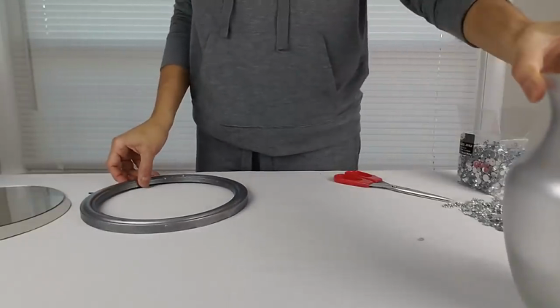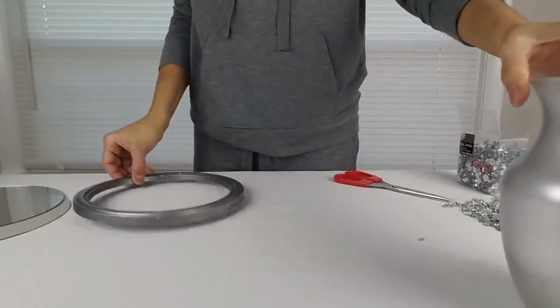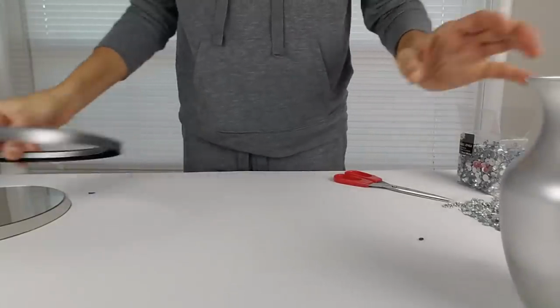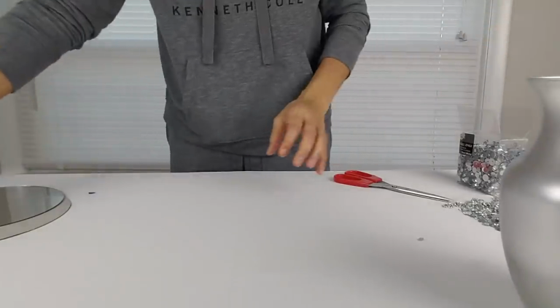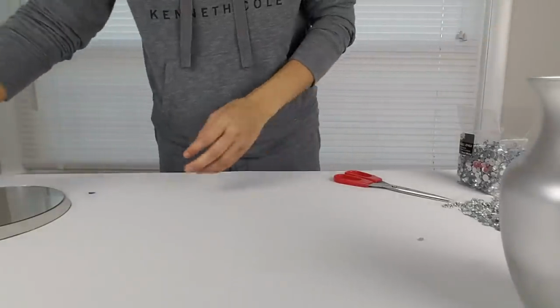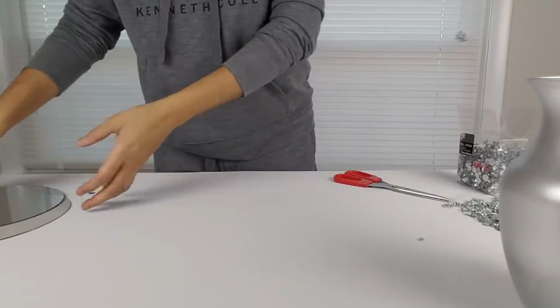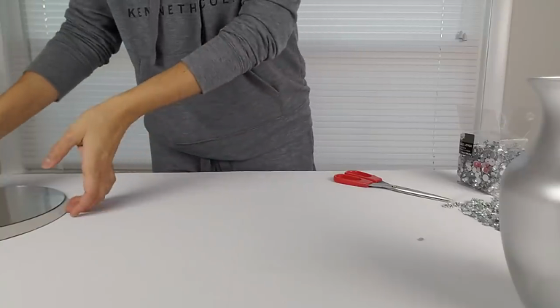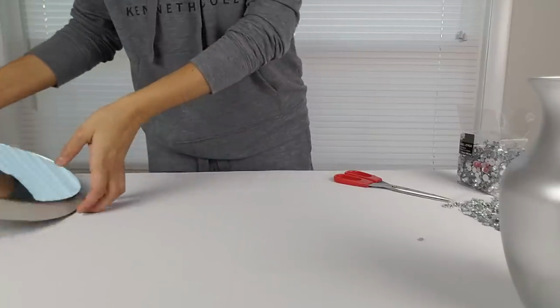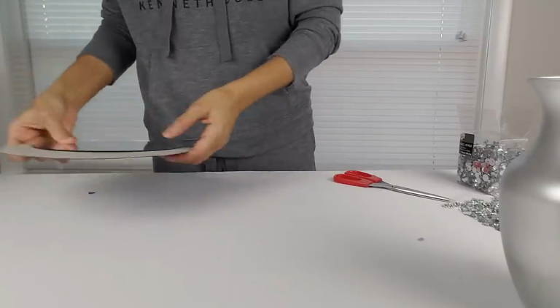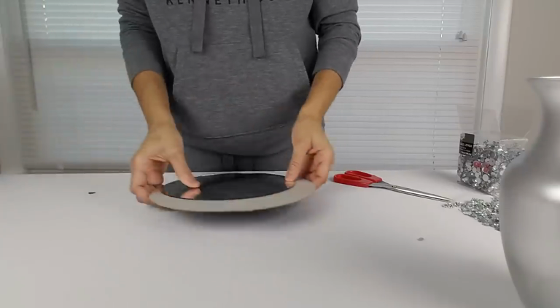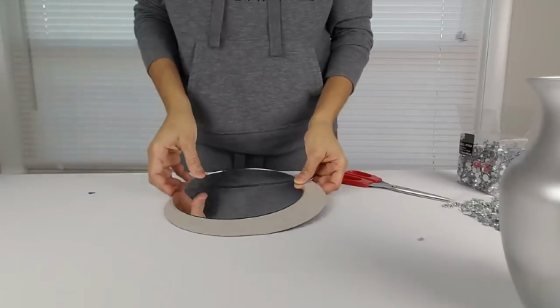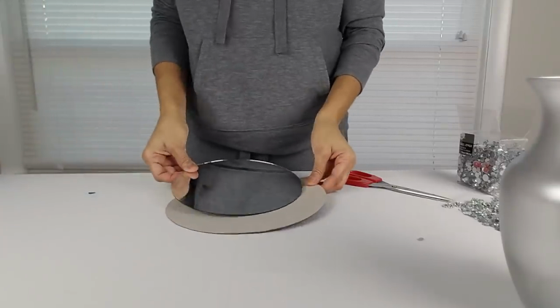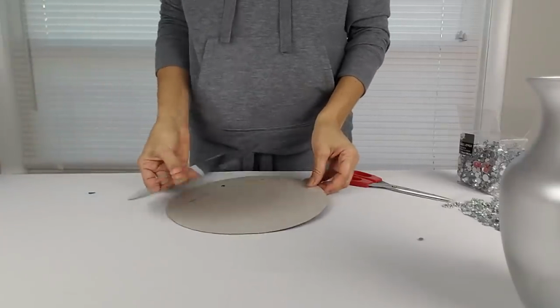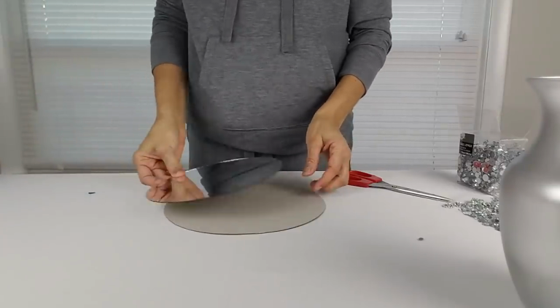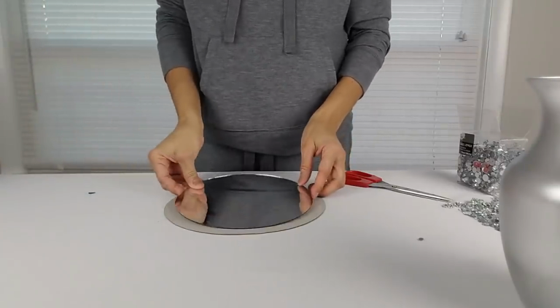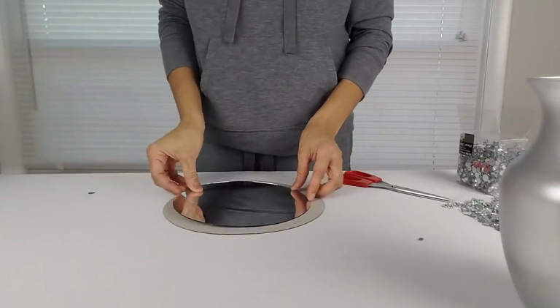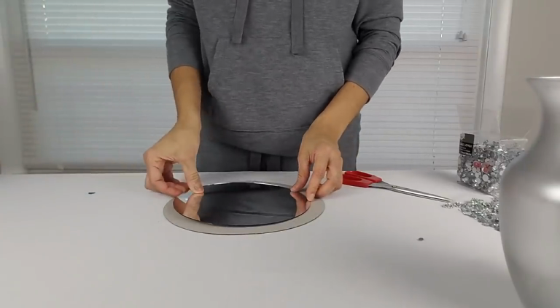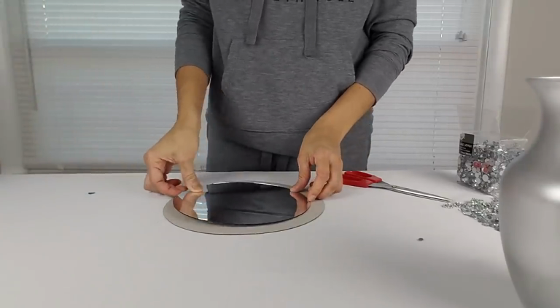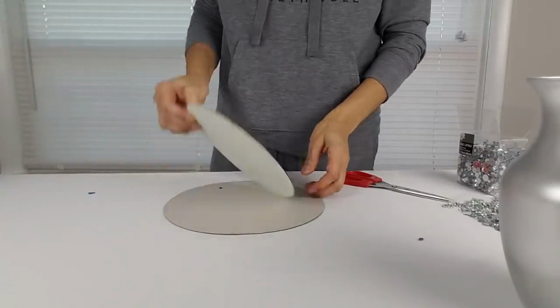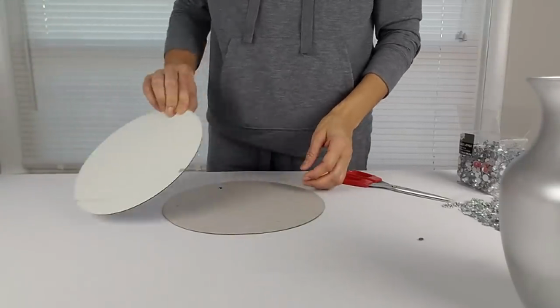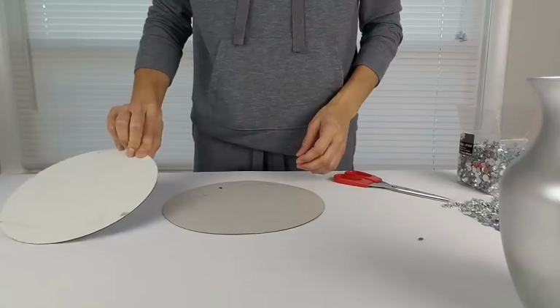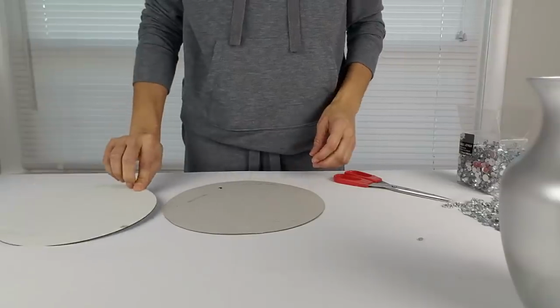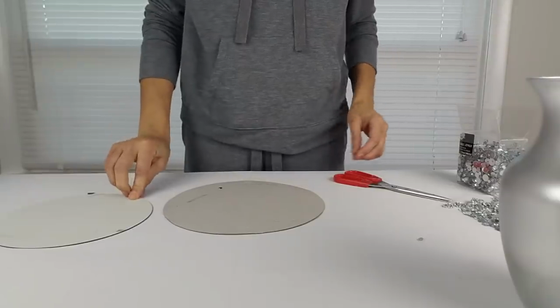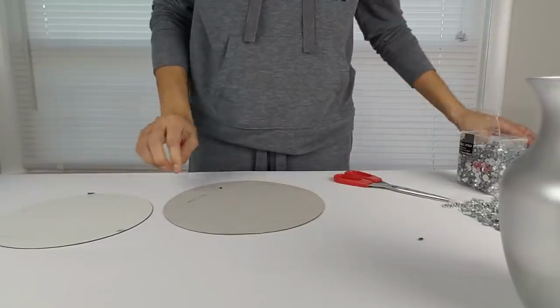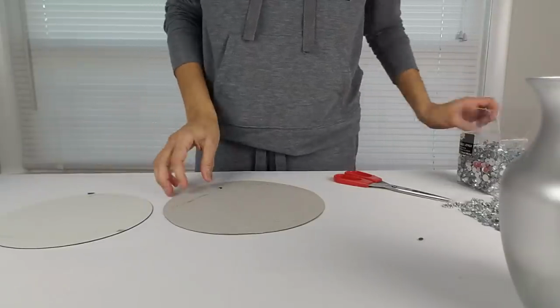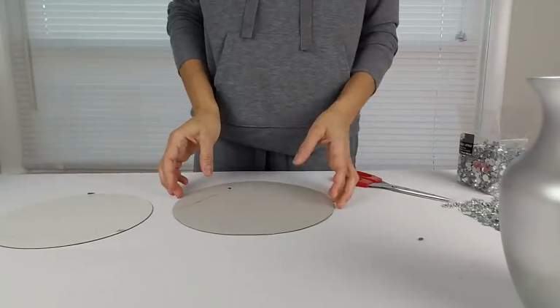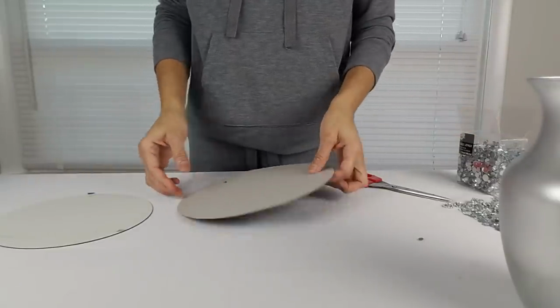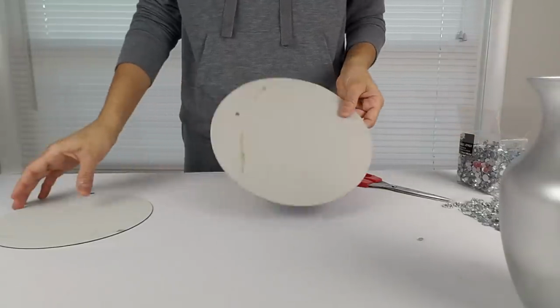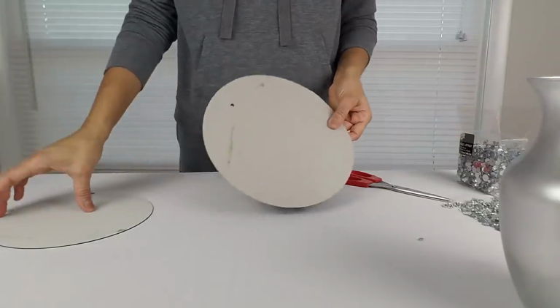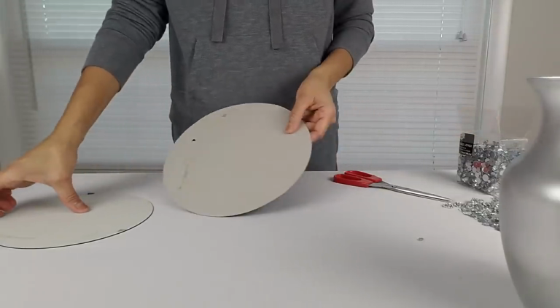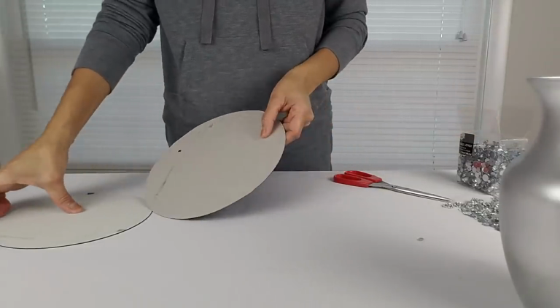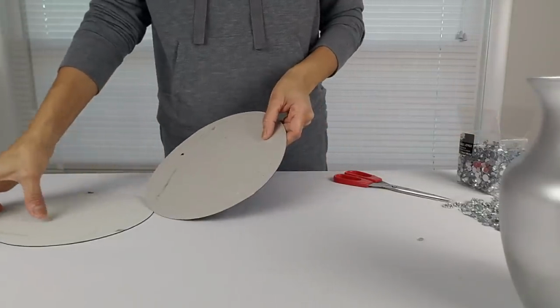Now I'm going to assemble my mirror. I'm going to glue my mirror to the cardboard that came with it using hot glue and E6000. Then I will put everything back together.